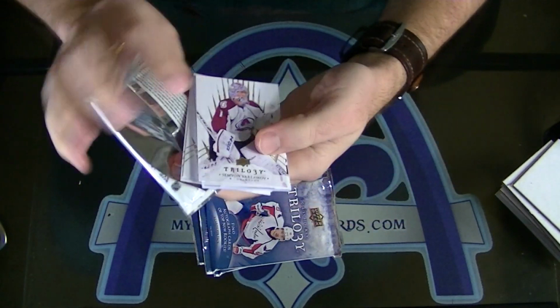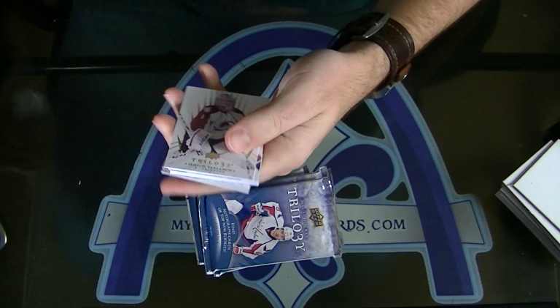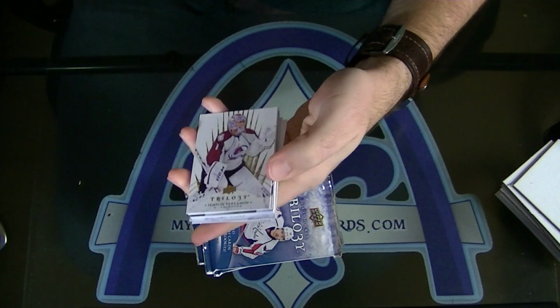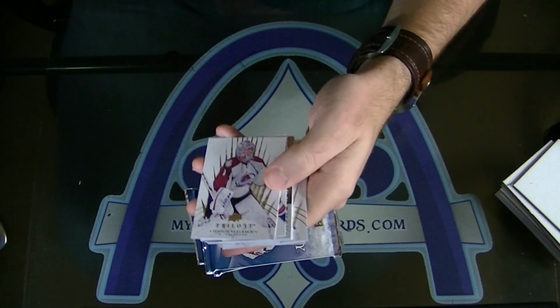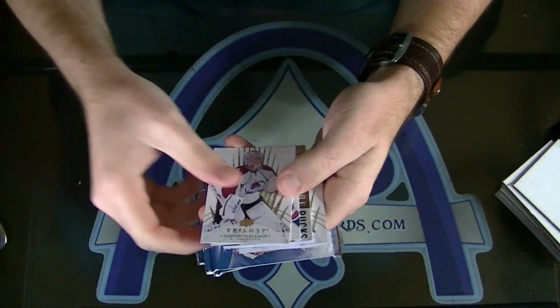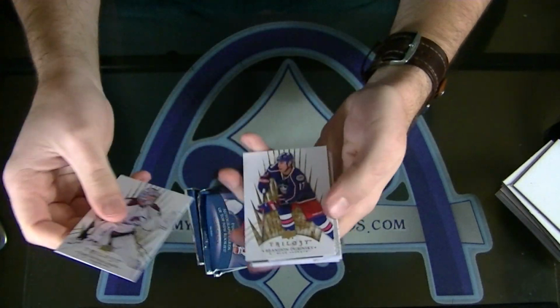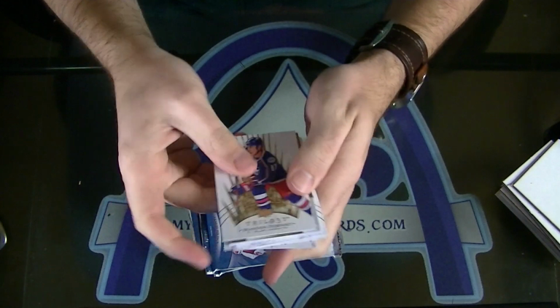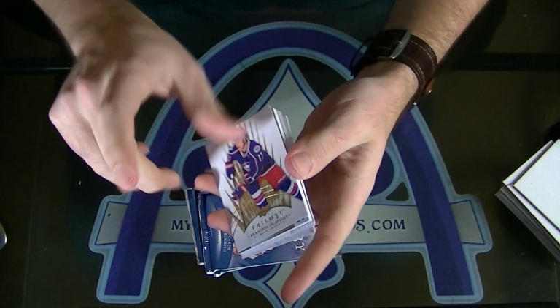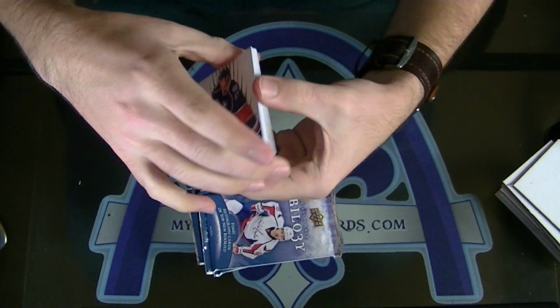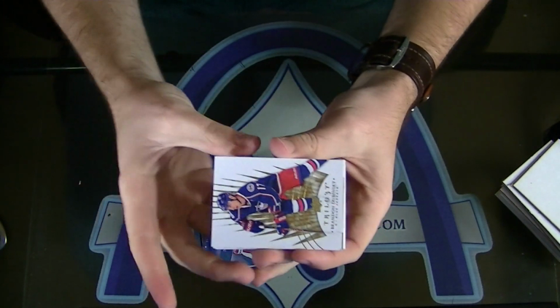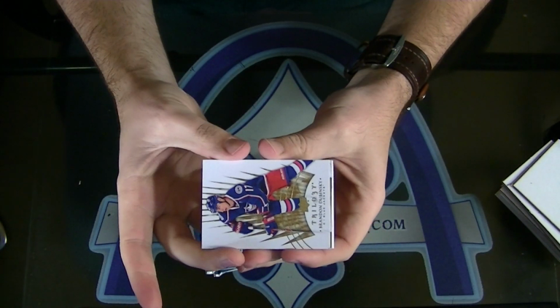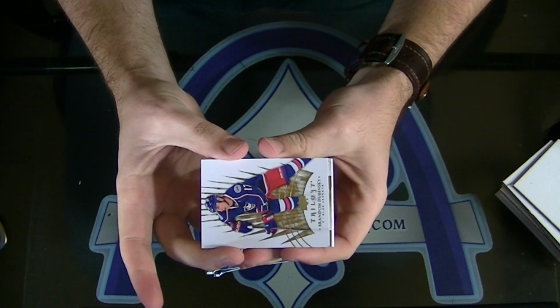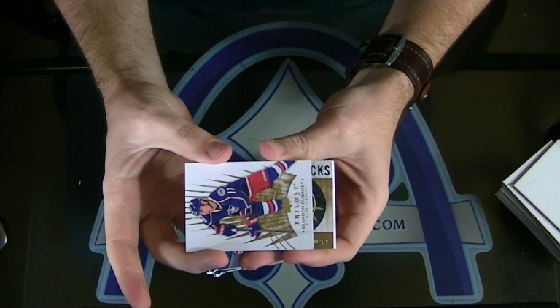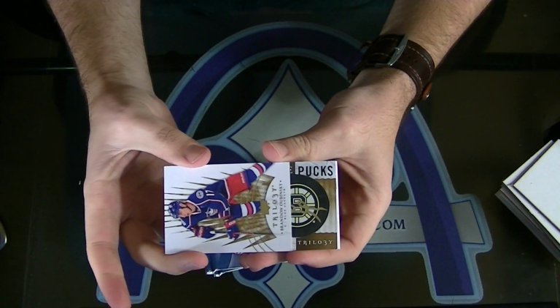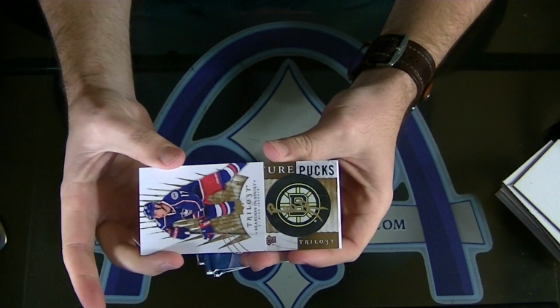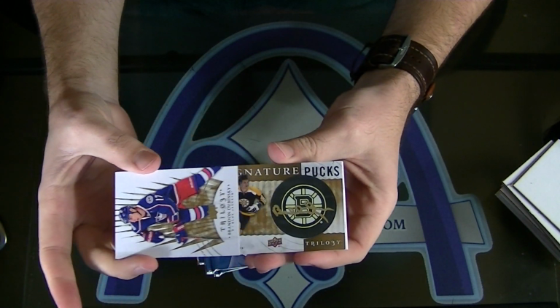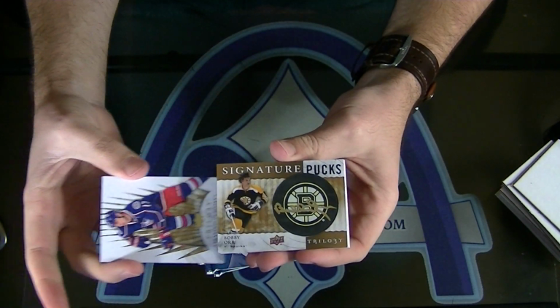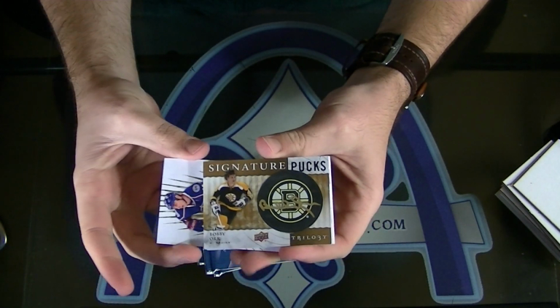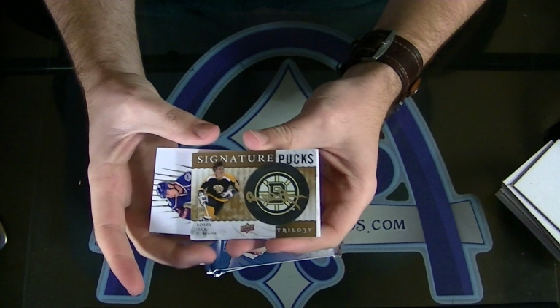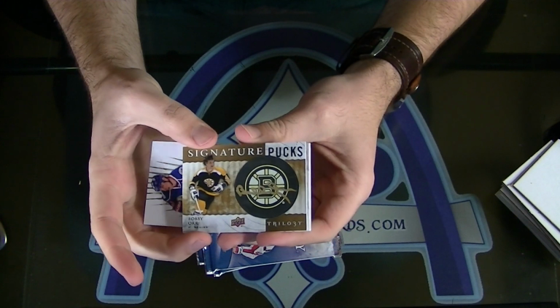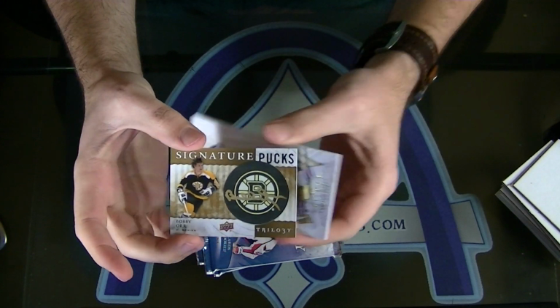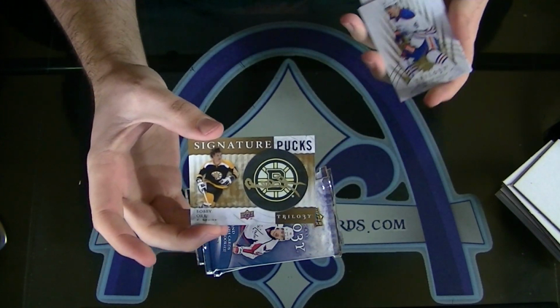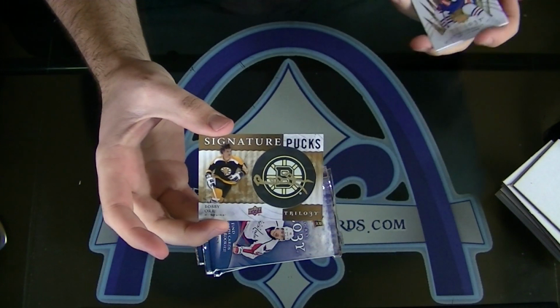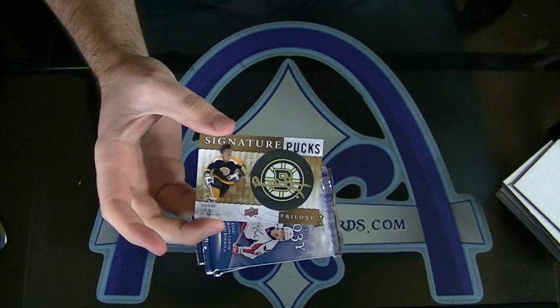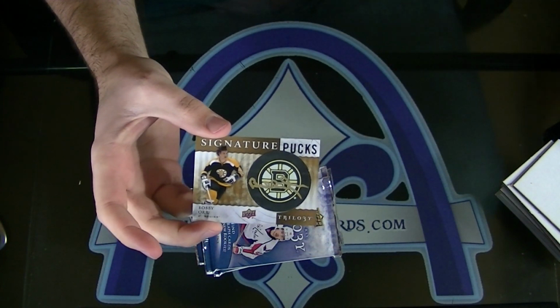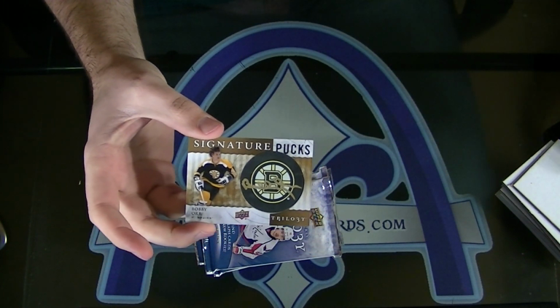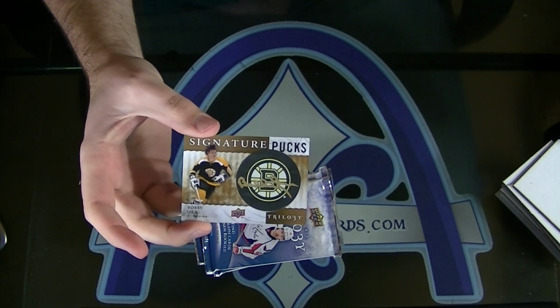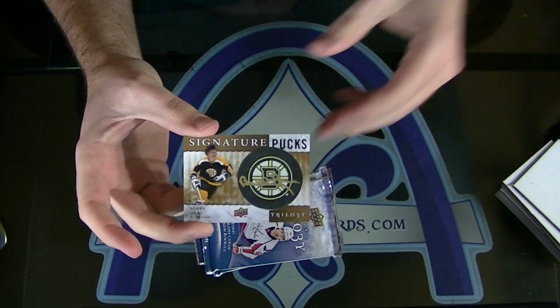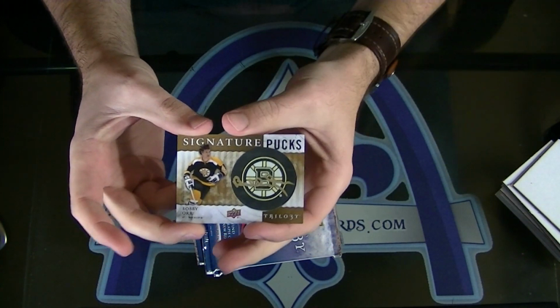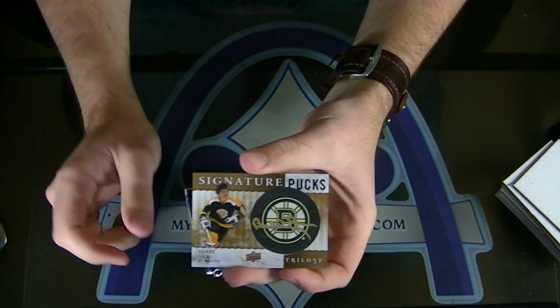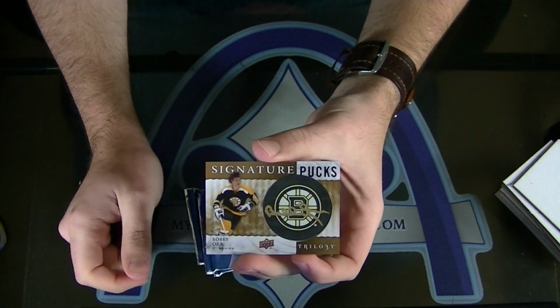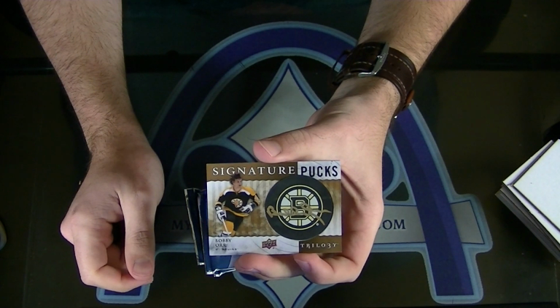Fatty number one — what's going to be our puck? What's it going to be? How about a Bobby Orr? Bobby Orr signature pucks for the Boston Bruins.